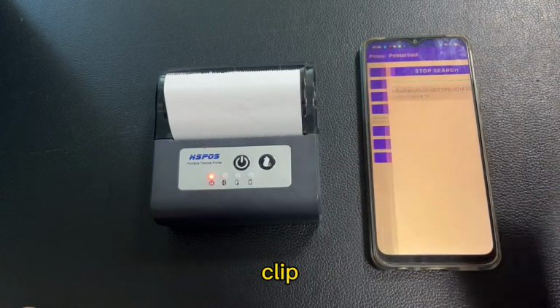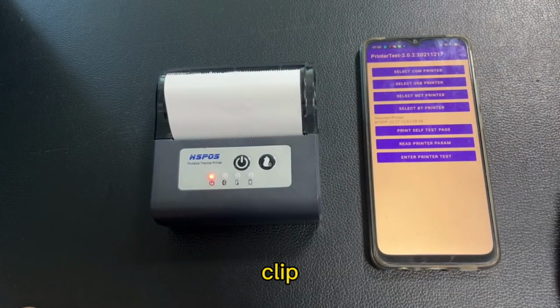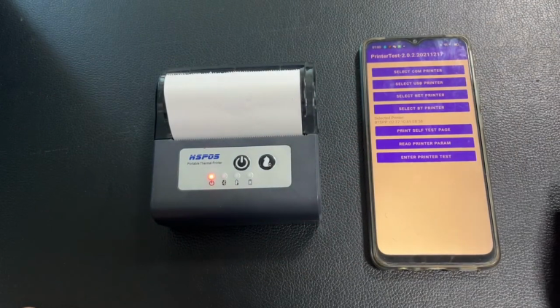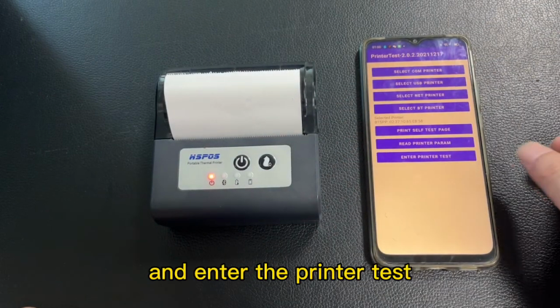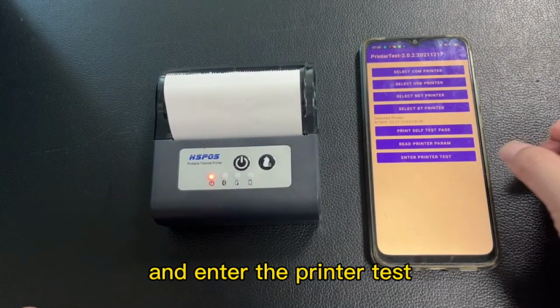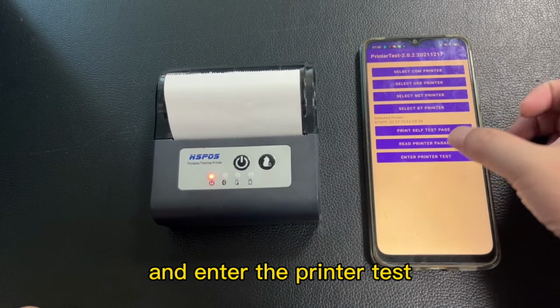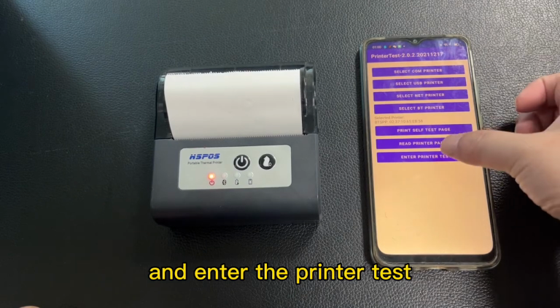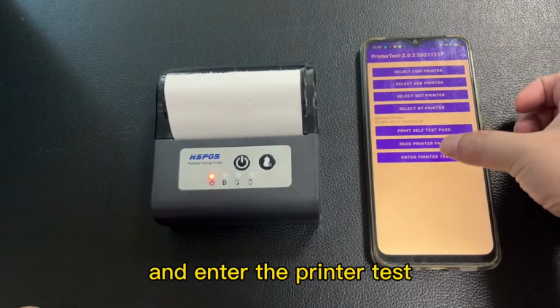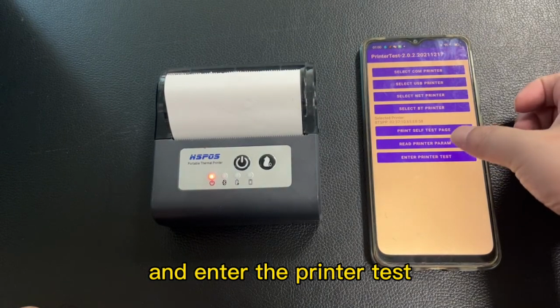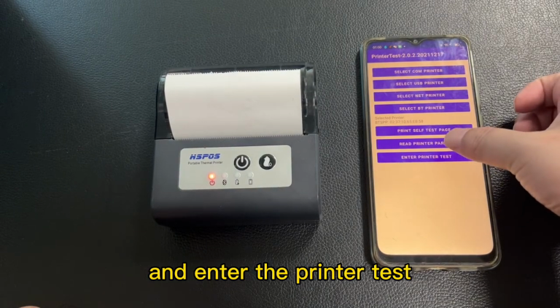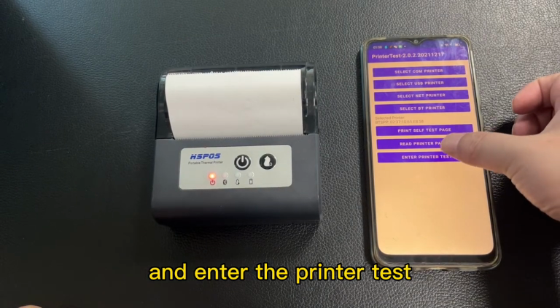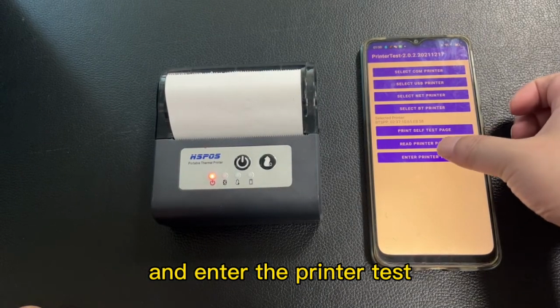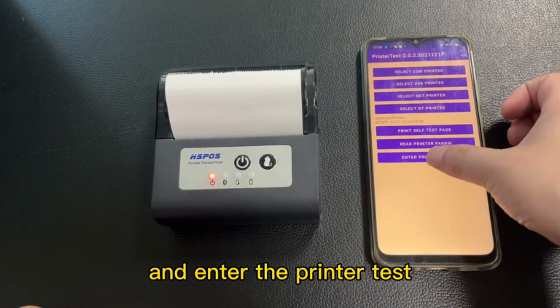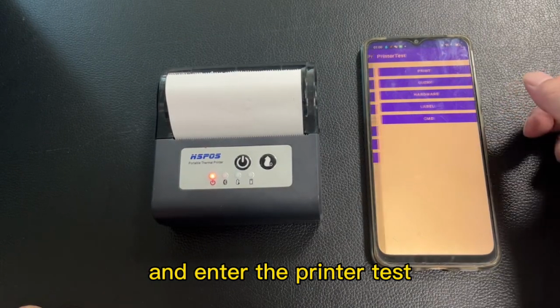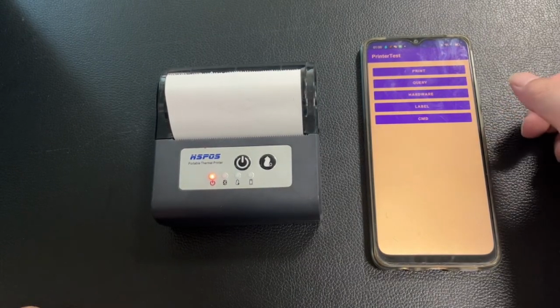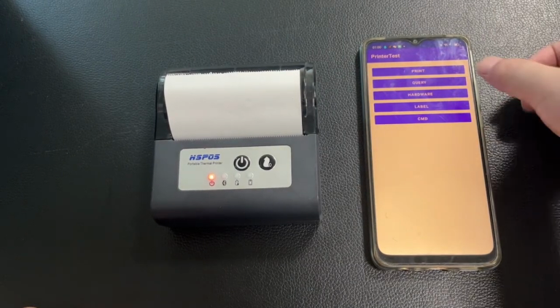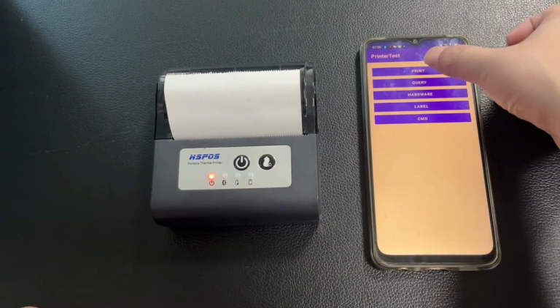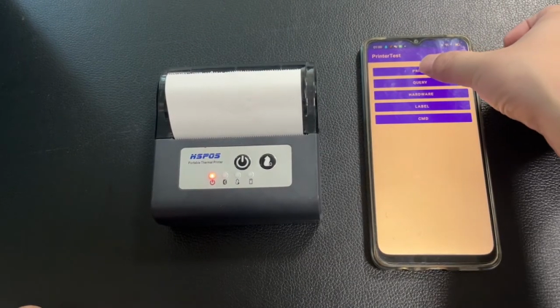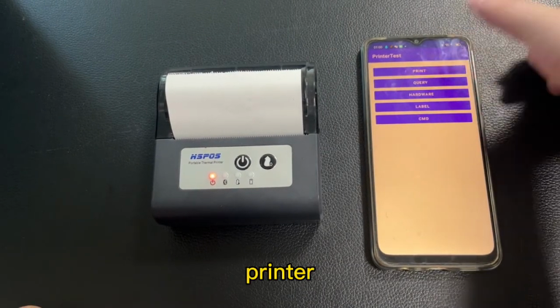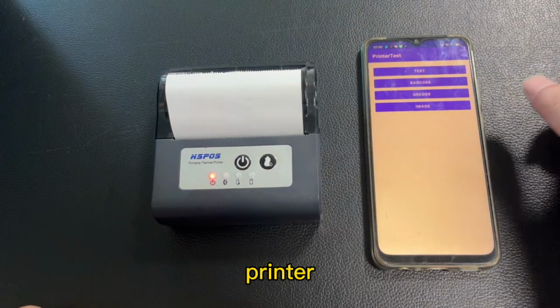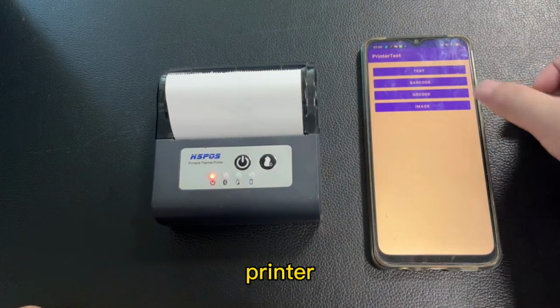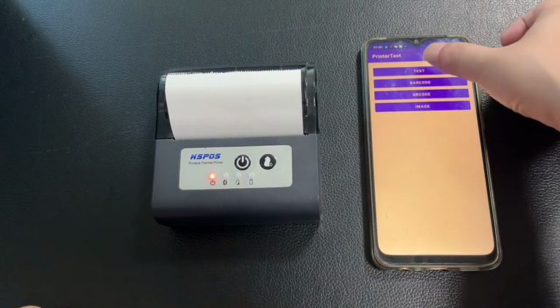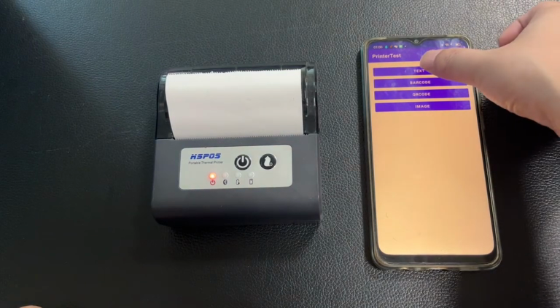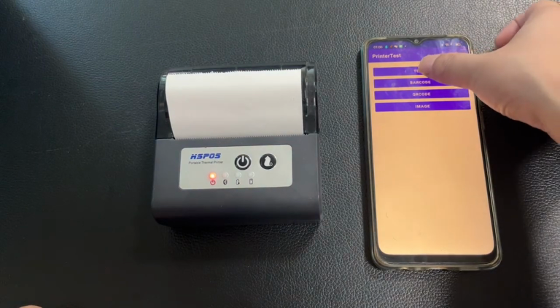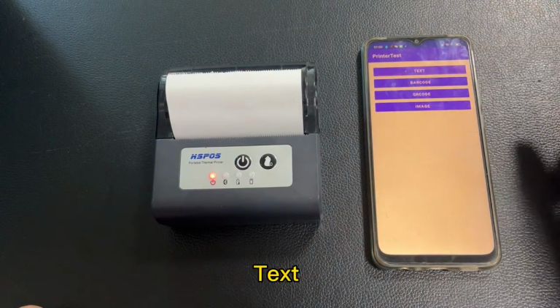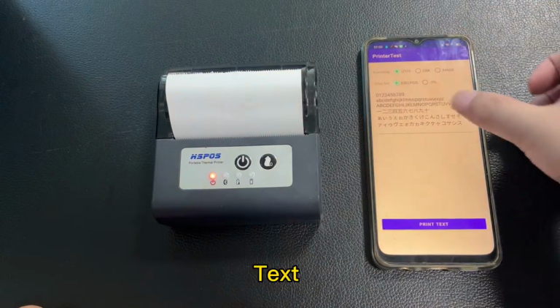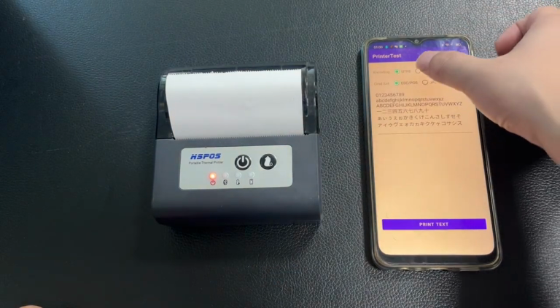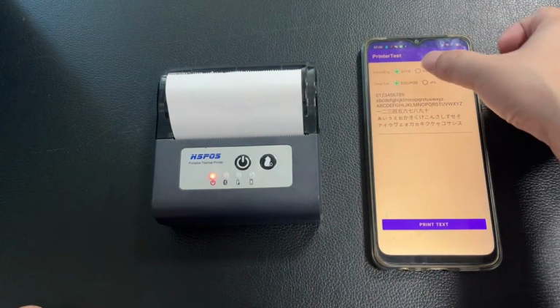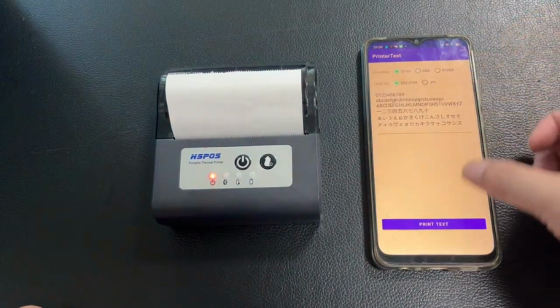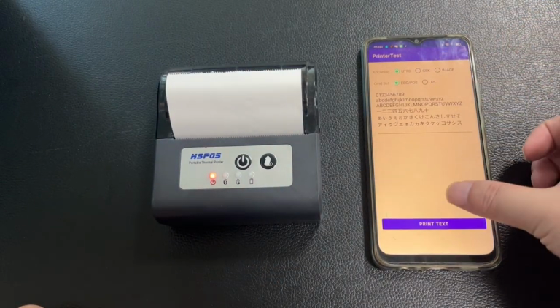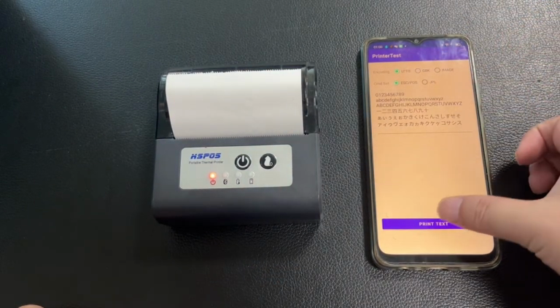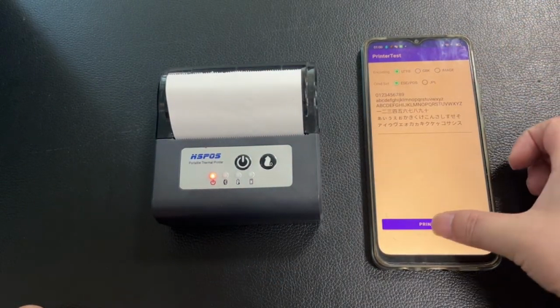Click and connect the printer, then test print.